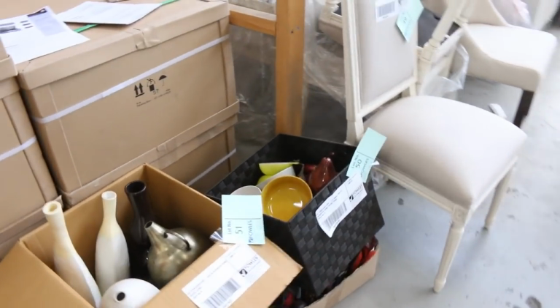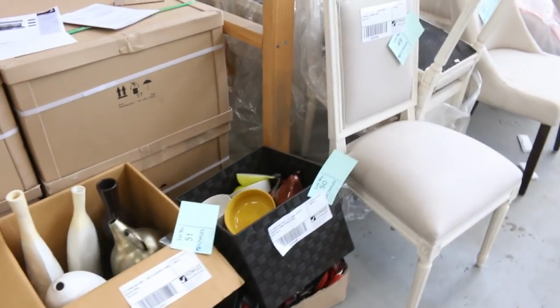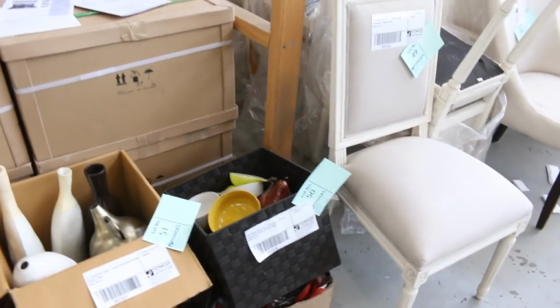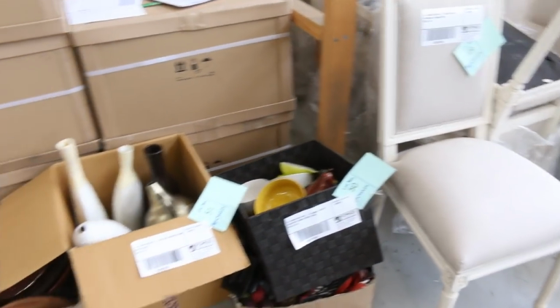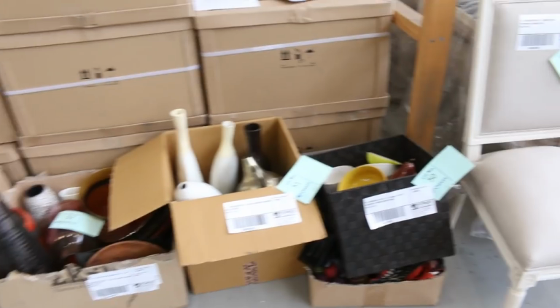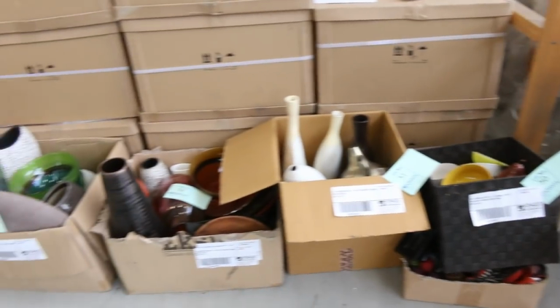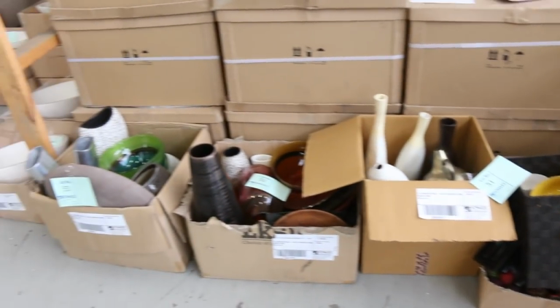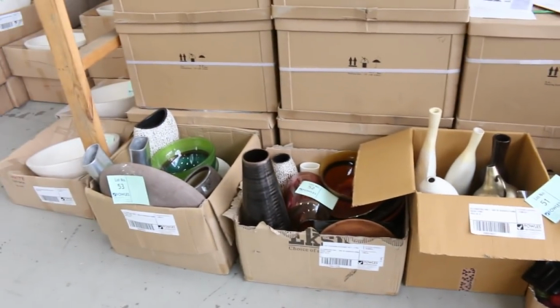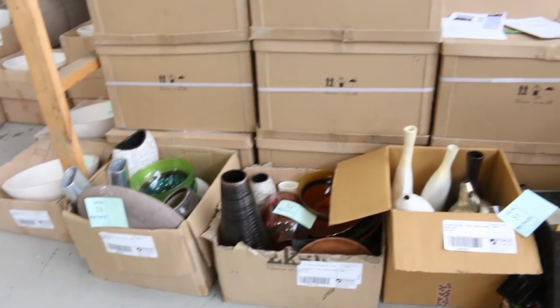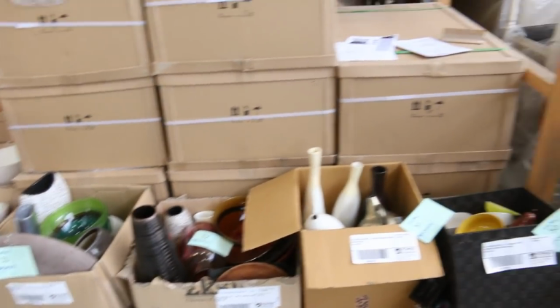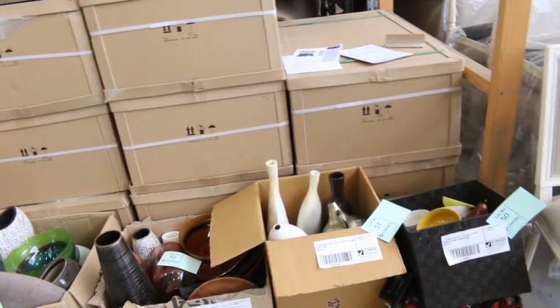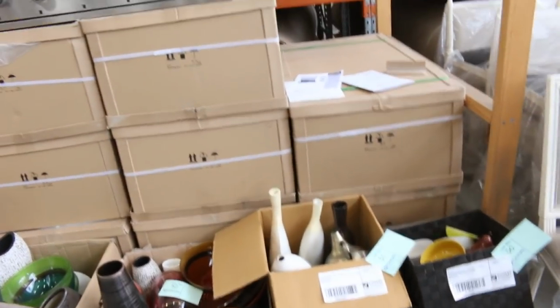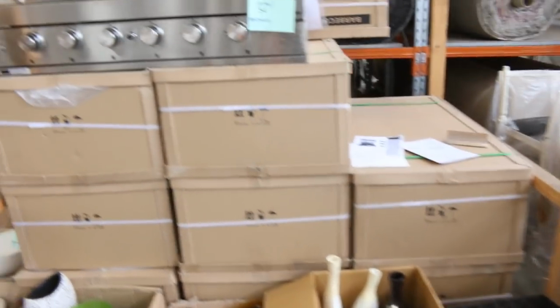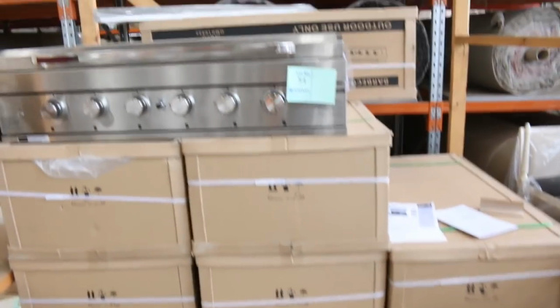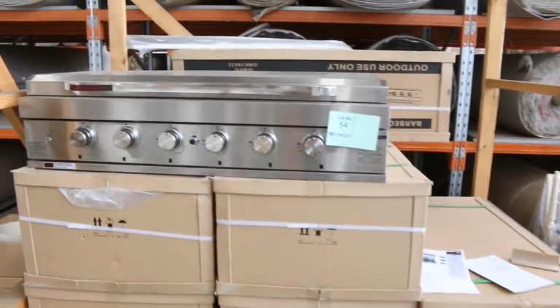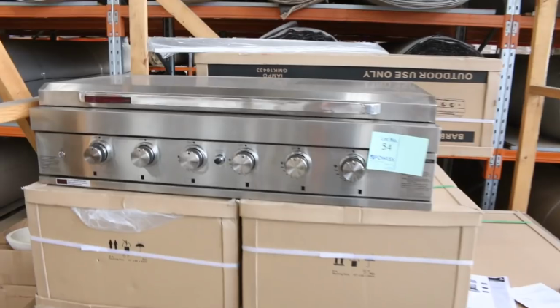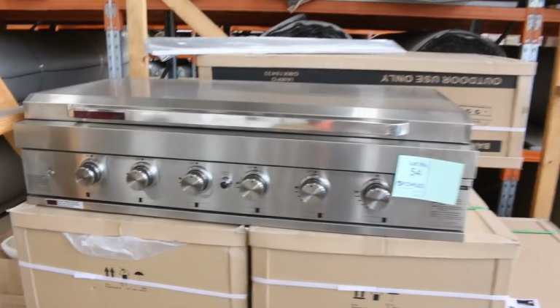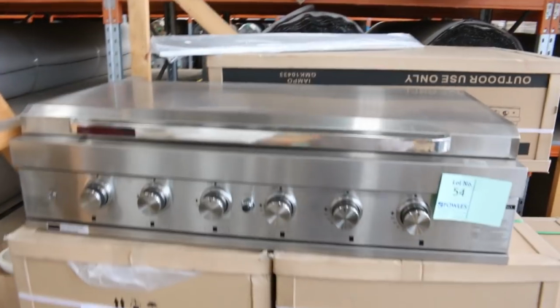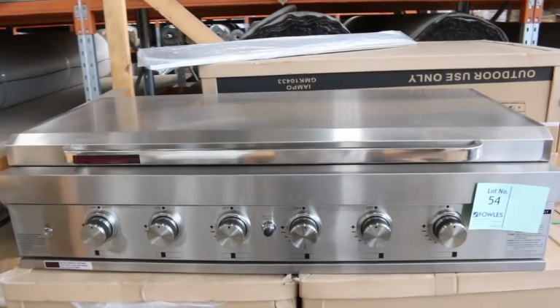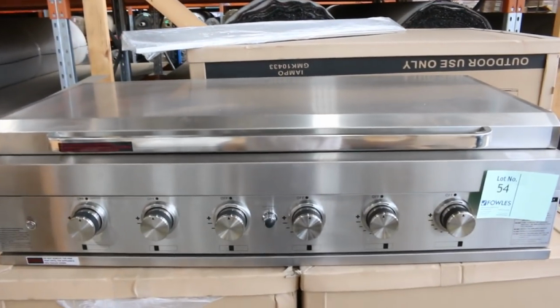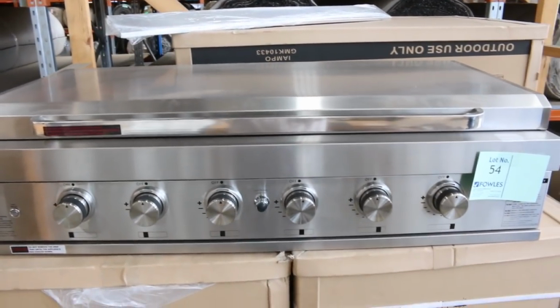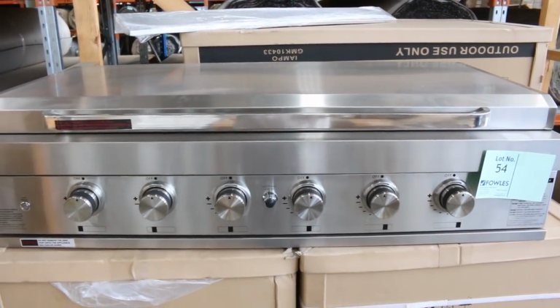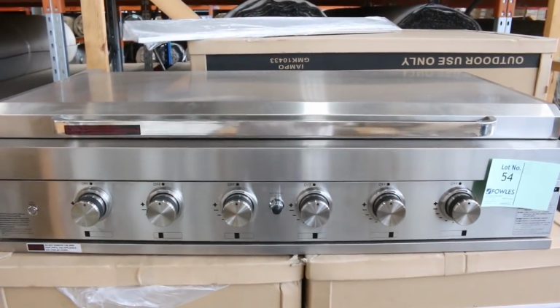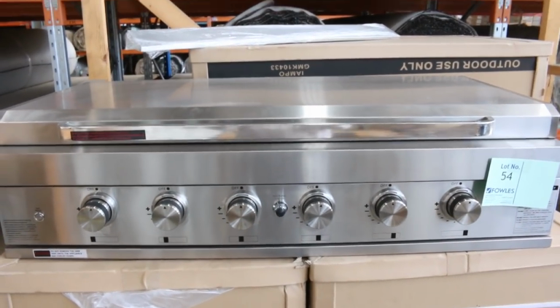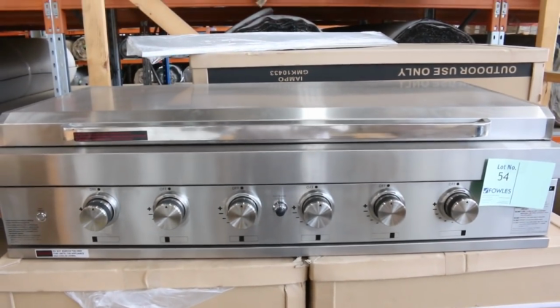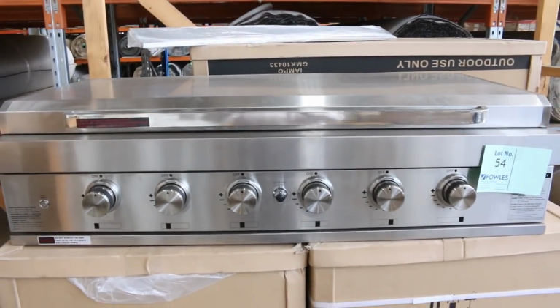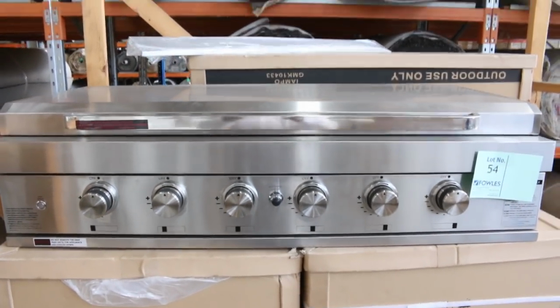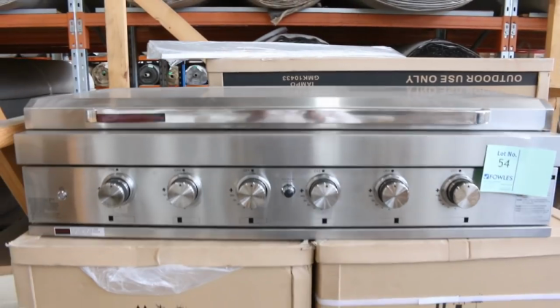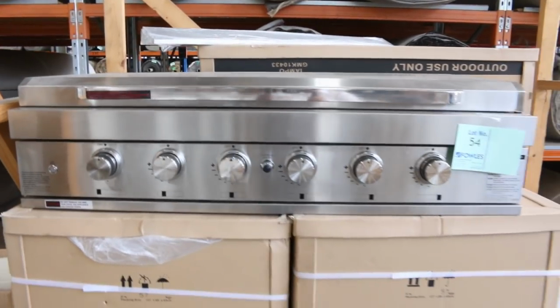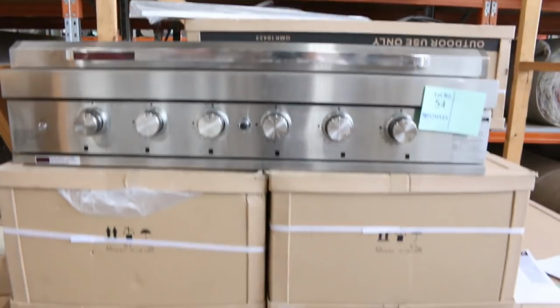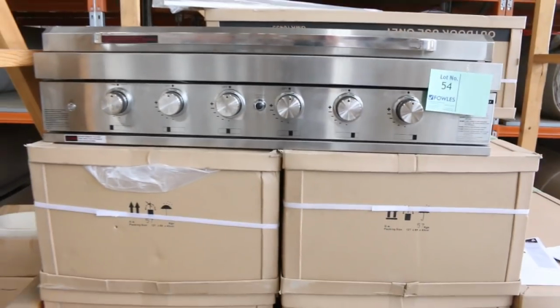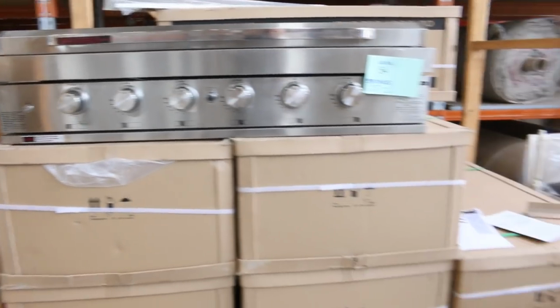A bit more ex-hire furniture — stacks of ex-hire furniture in fact. They'll all be just $1 starts. Up the back there you've got a beautiful Euro barbecue. It was going in the late $700s last week, so I reckon that'll be about the same tomorrow.